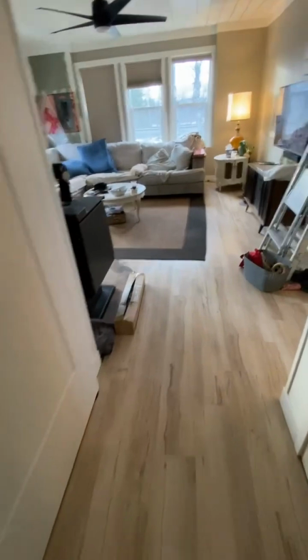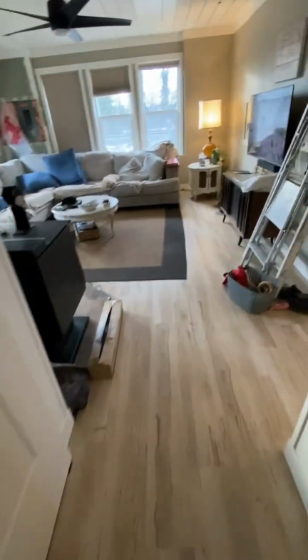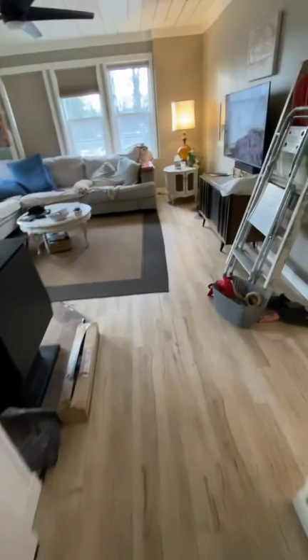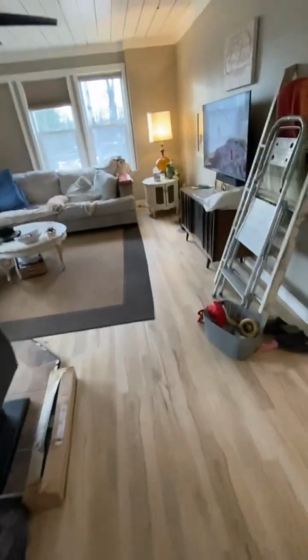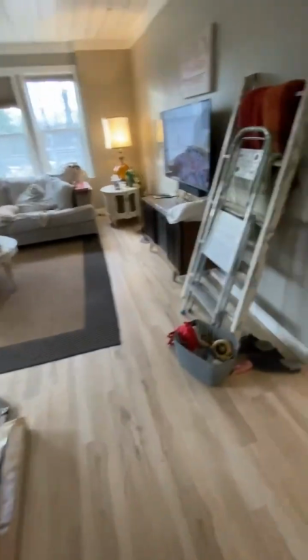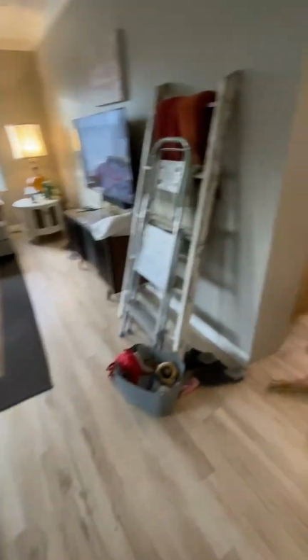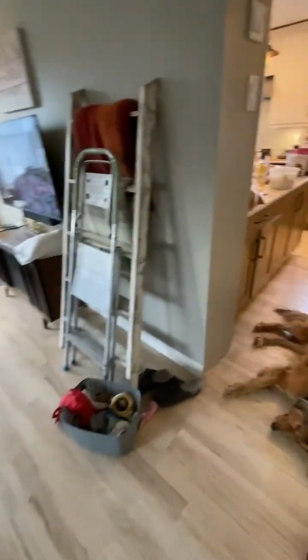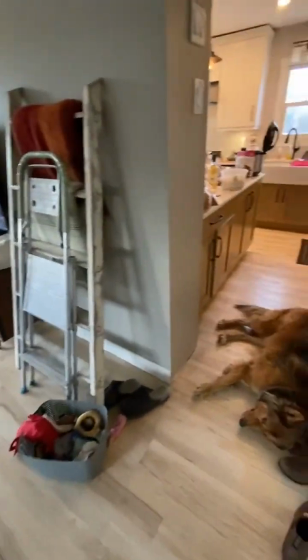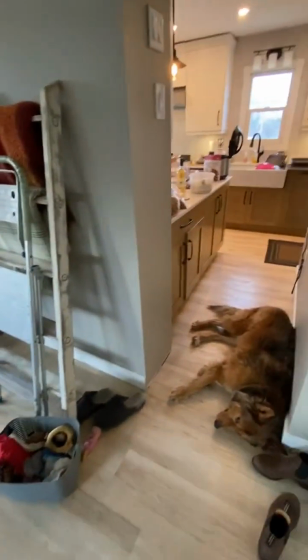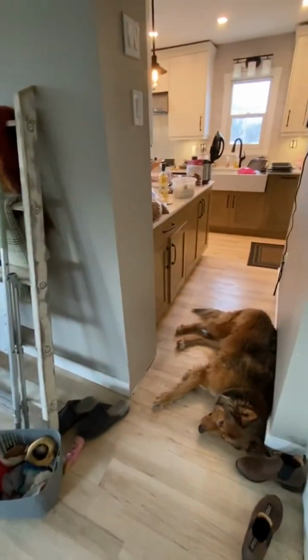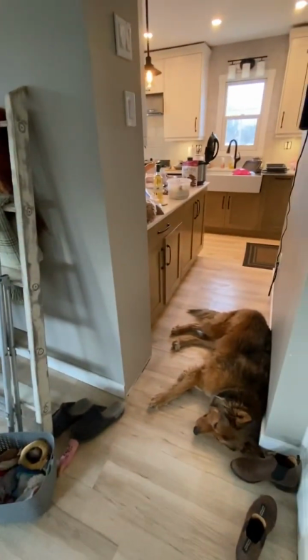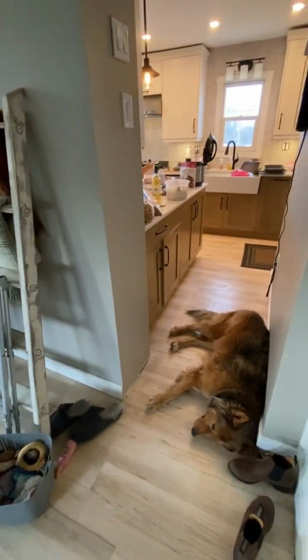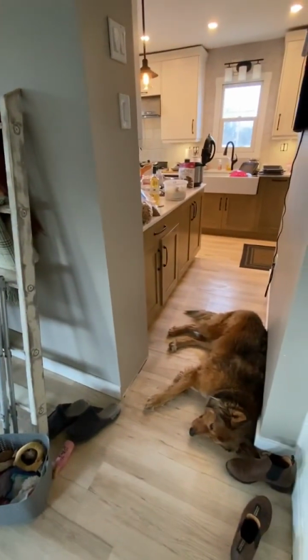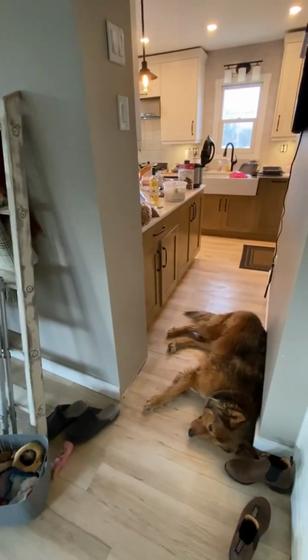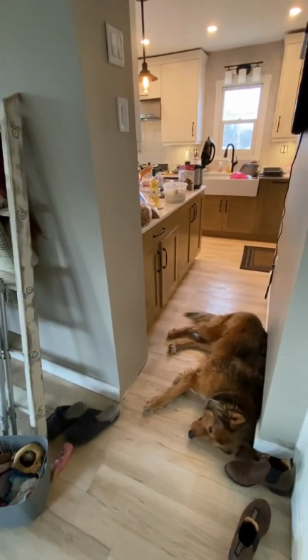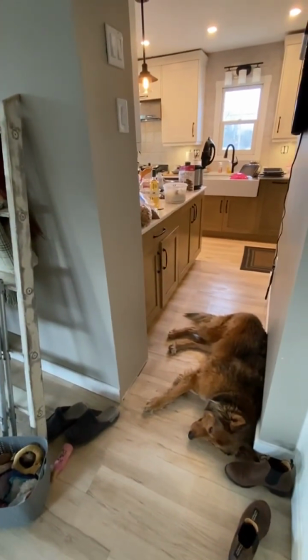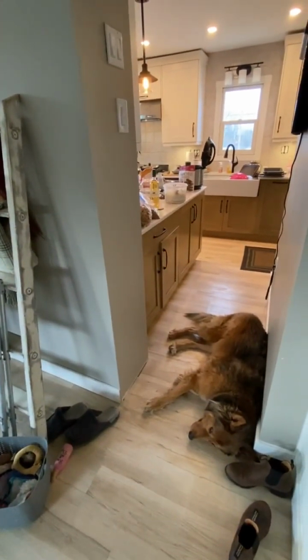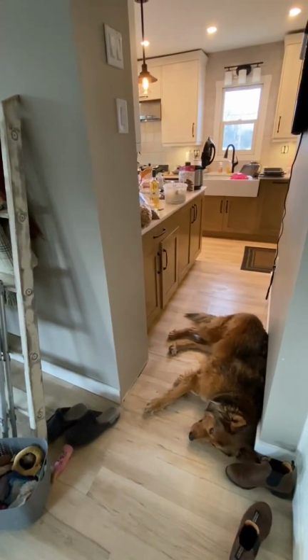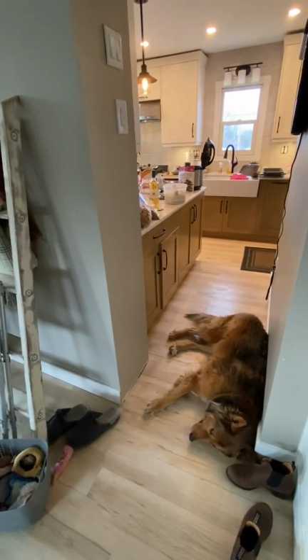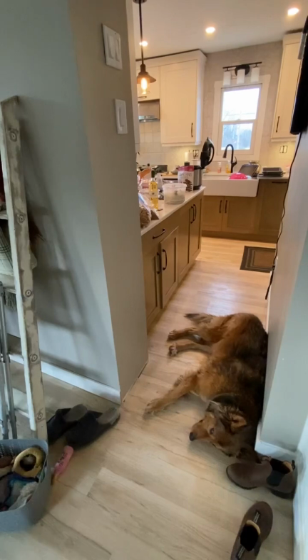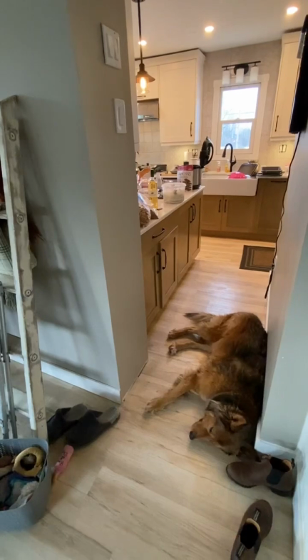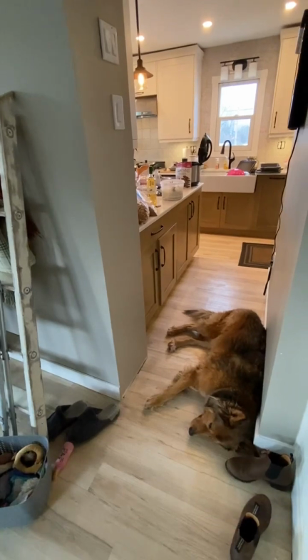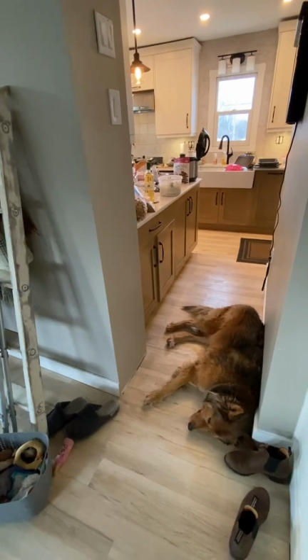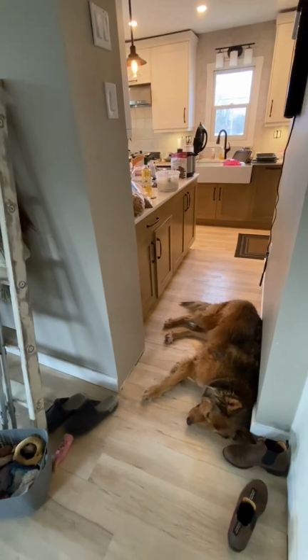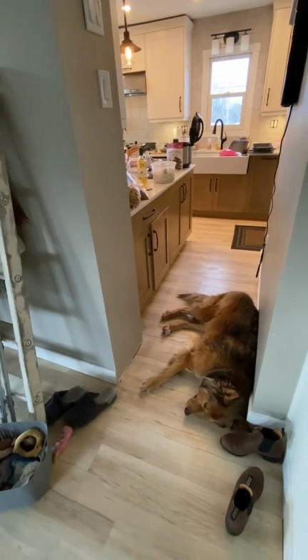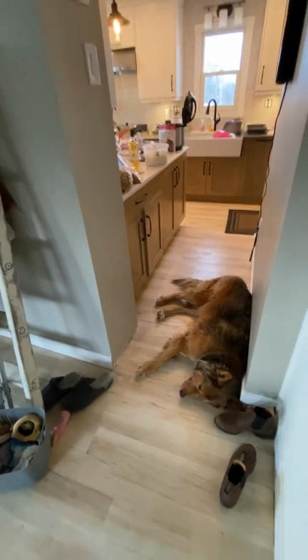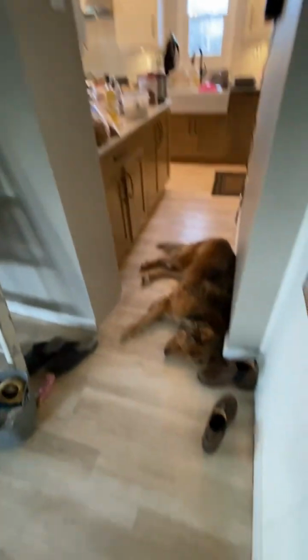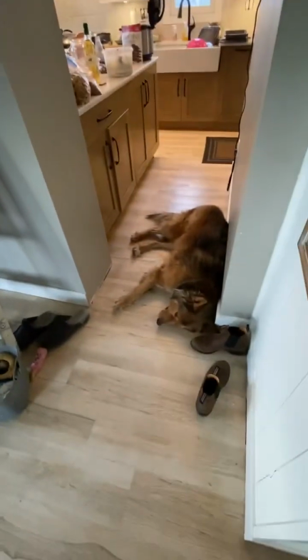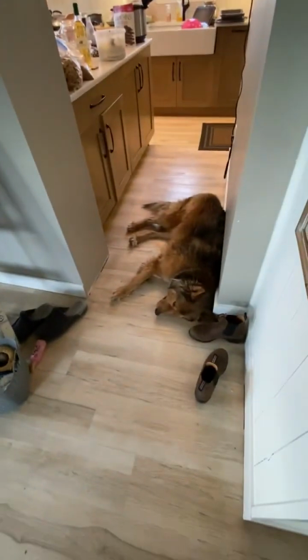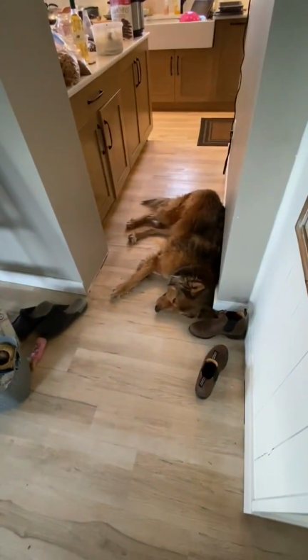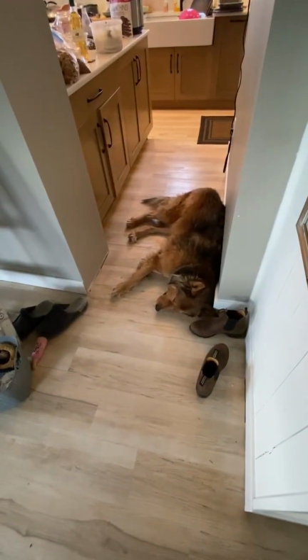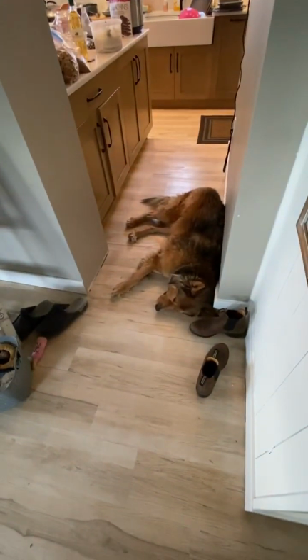Then we'll be able to do a full reveal. The kitchen is a mess right now because I'm in the middle of canning and cleaning up from baking. And Nala's here visiting.